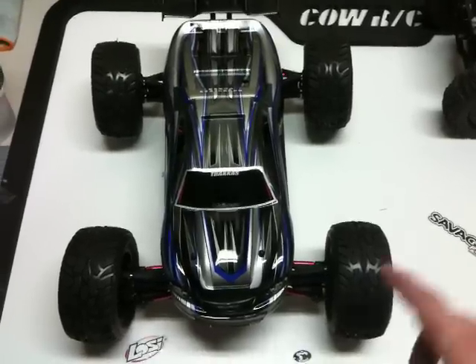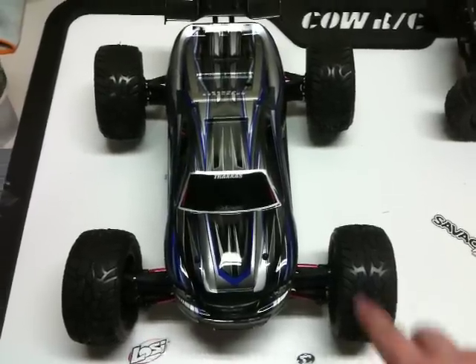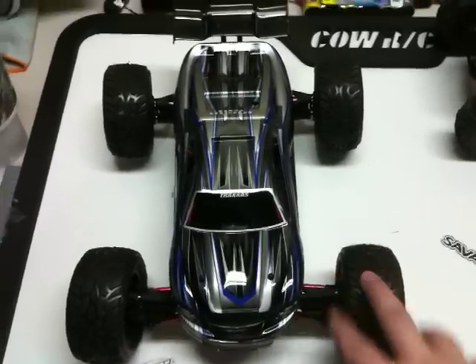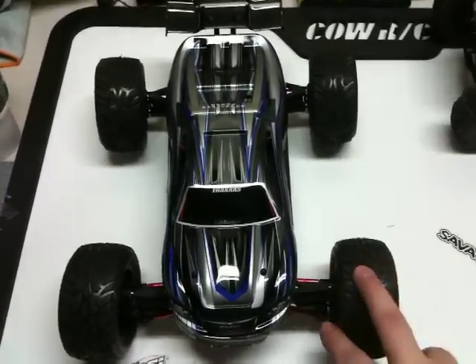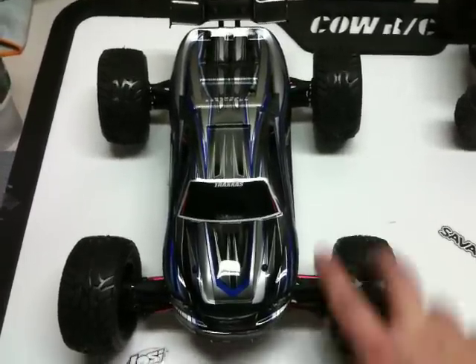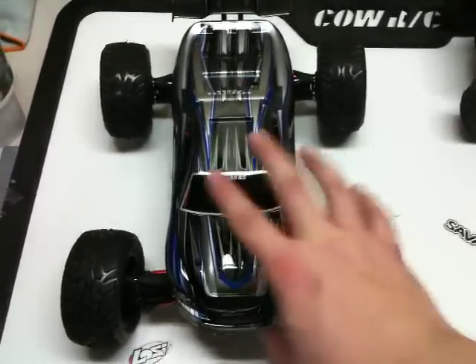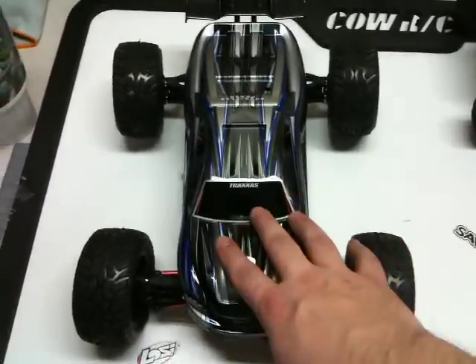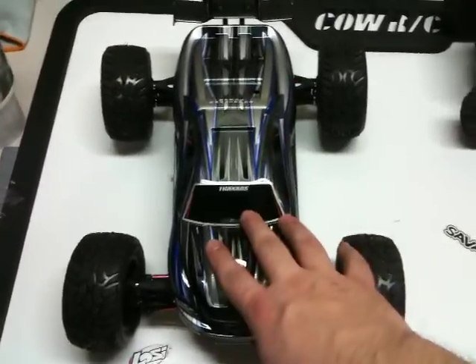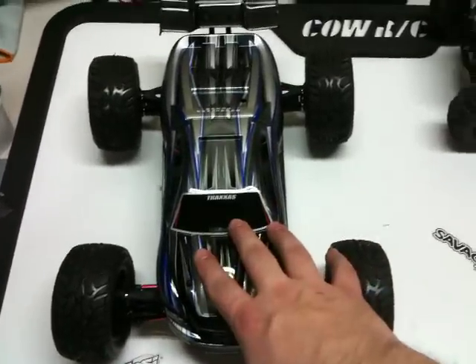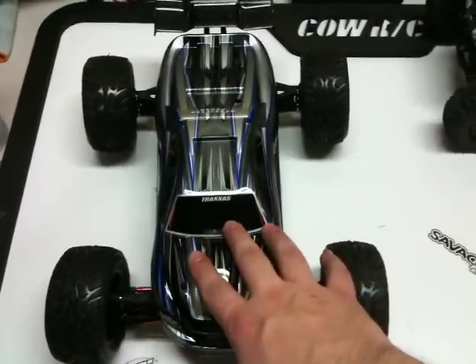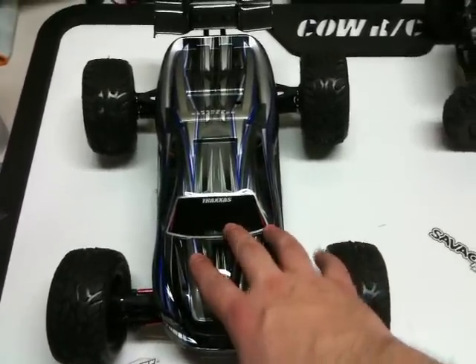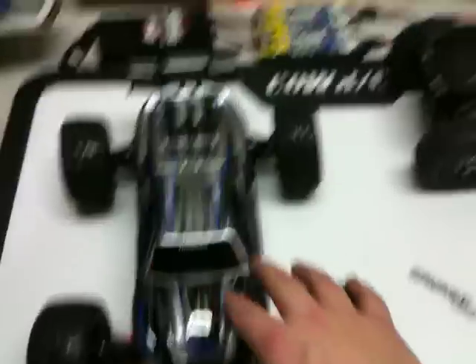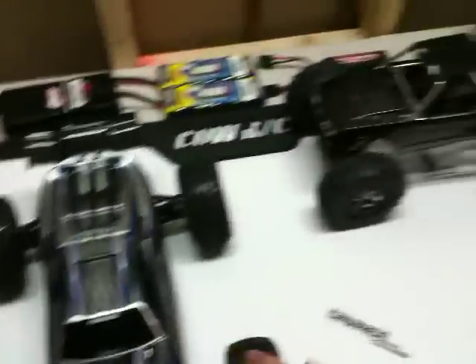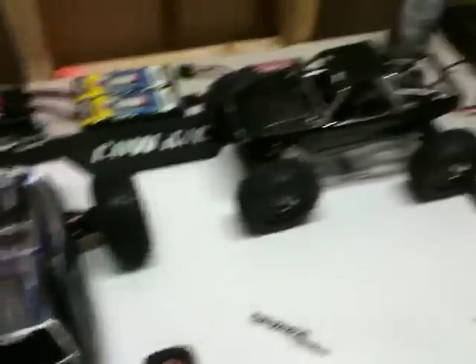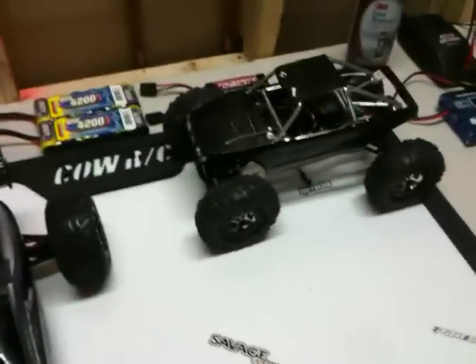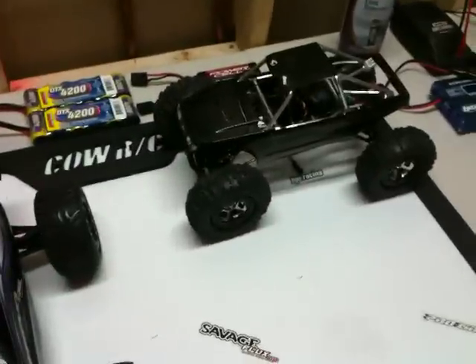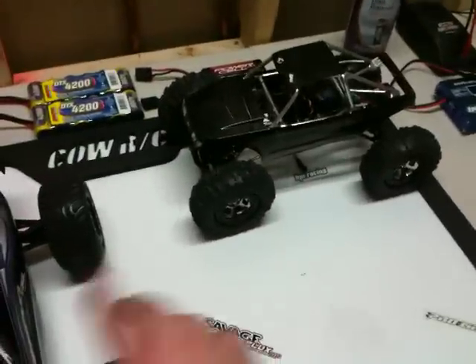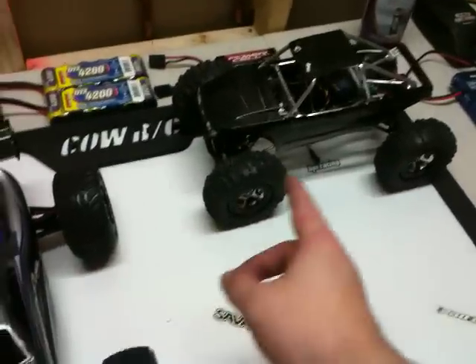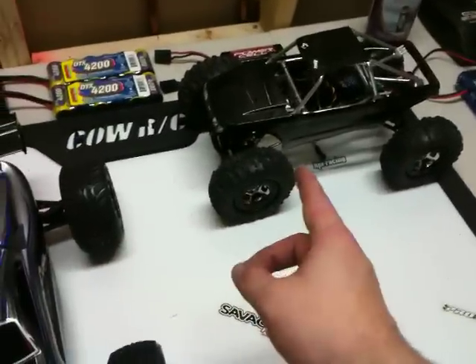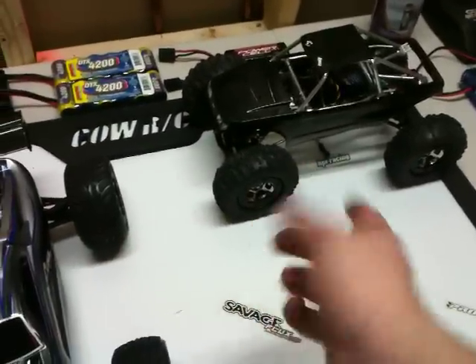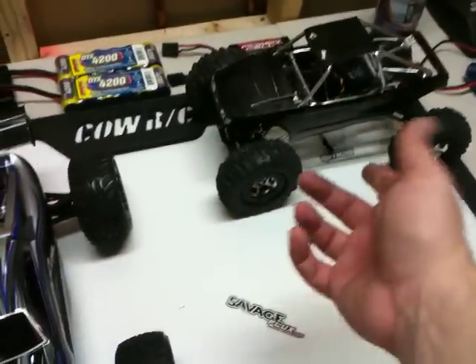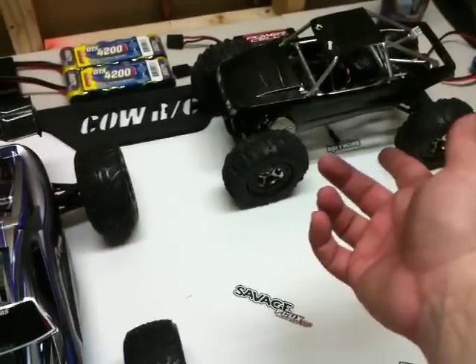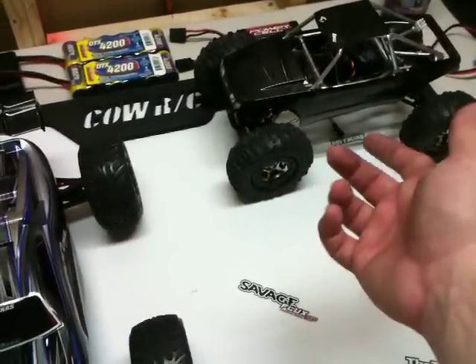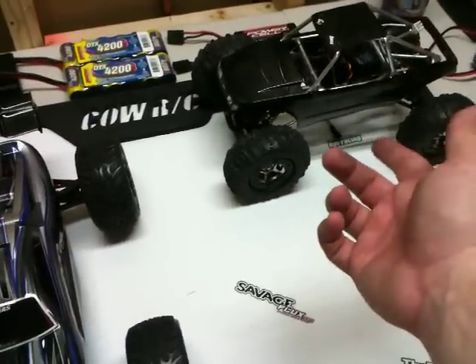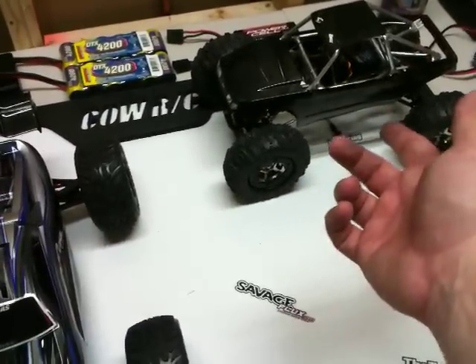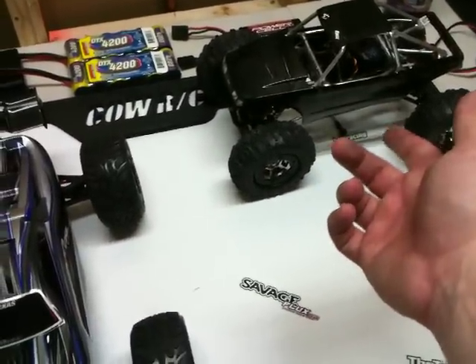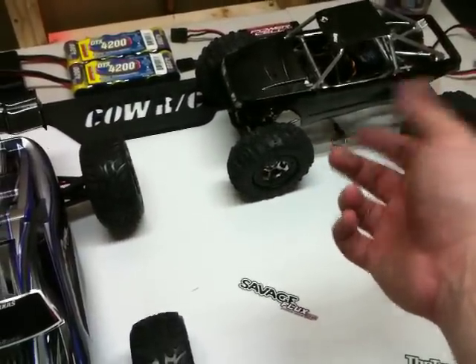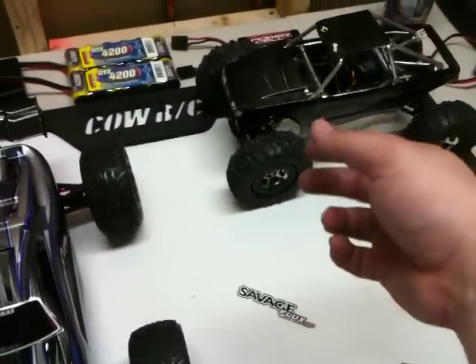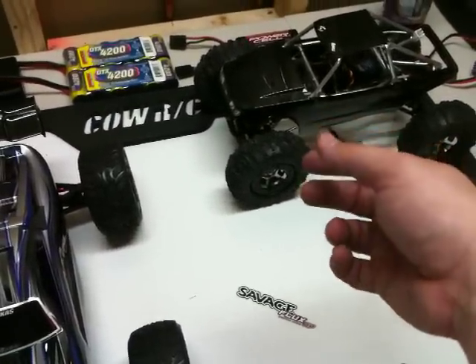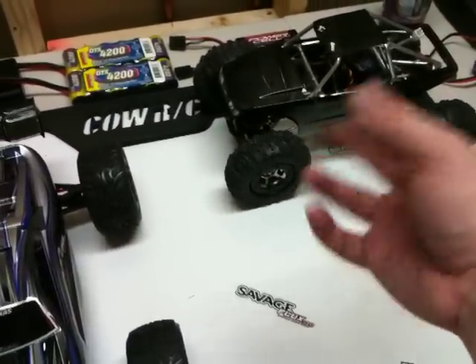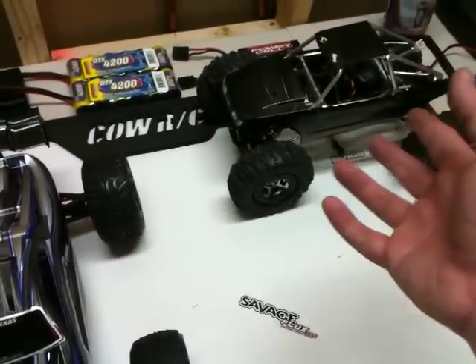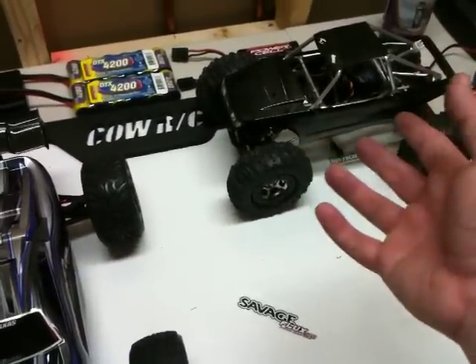Hey guys, this is just a quick update on my Mini E-Revo. I've been working on some other projects, like my MRC total rebuild there.